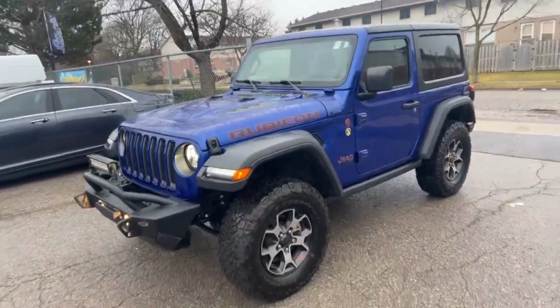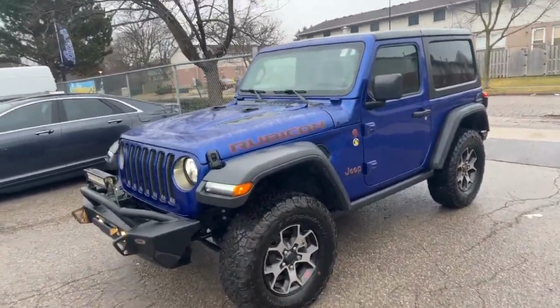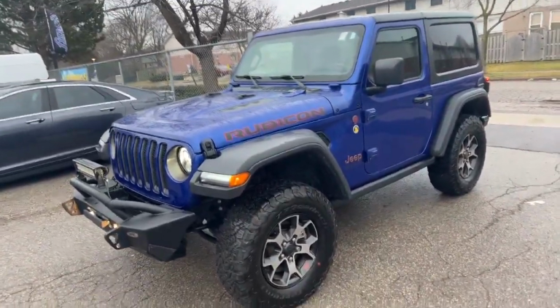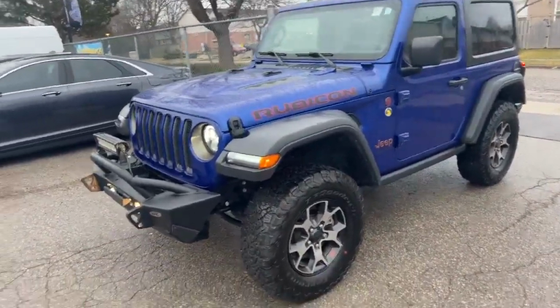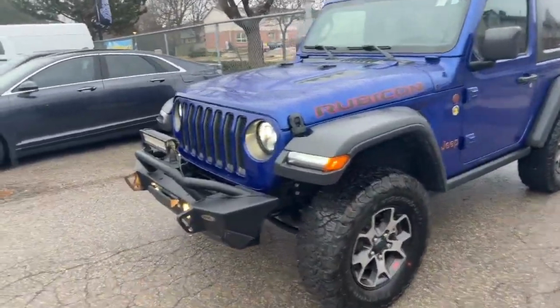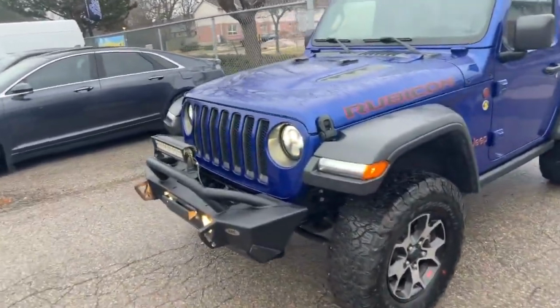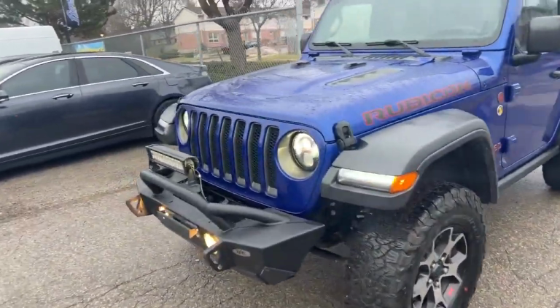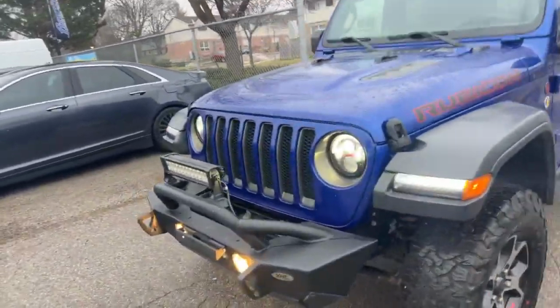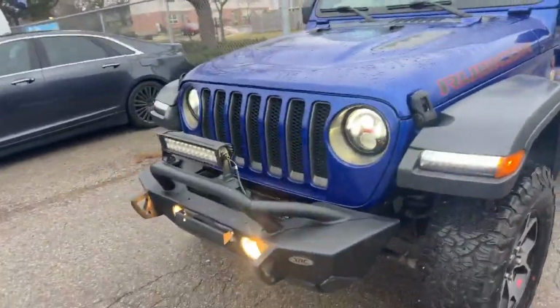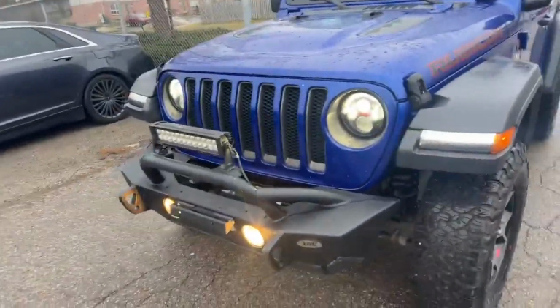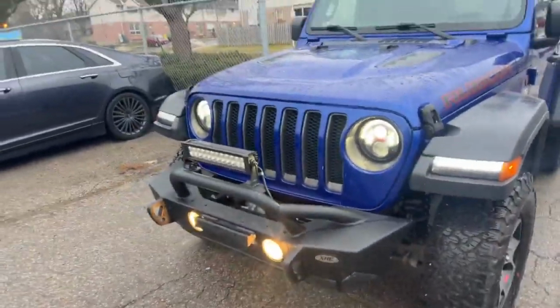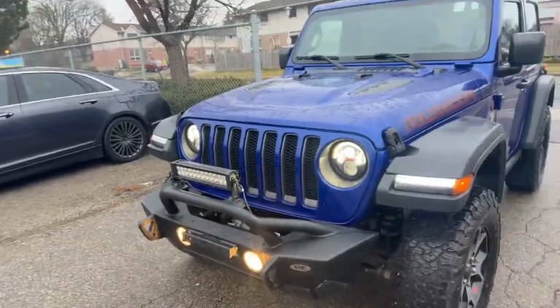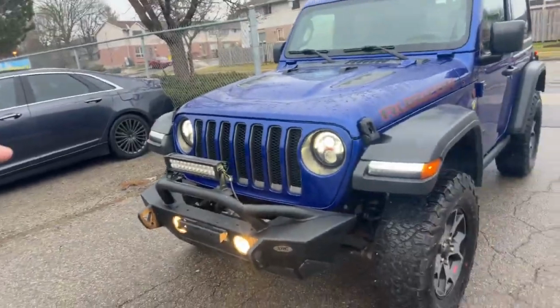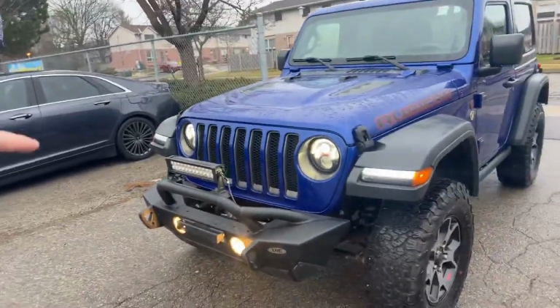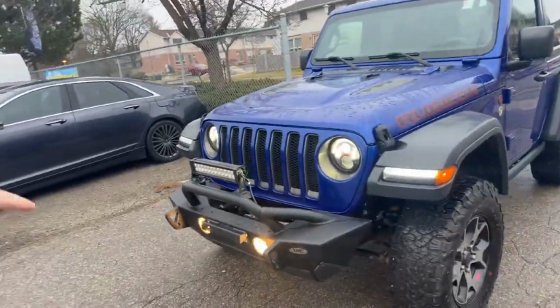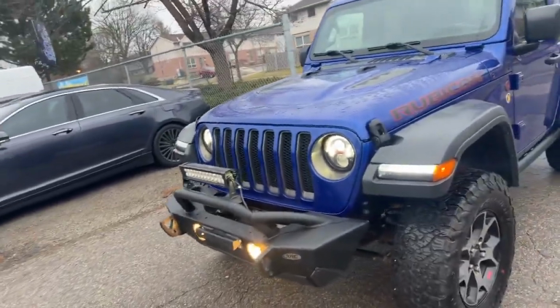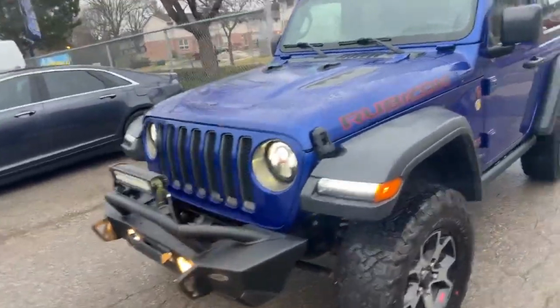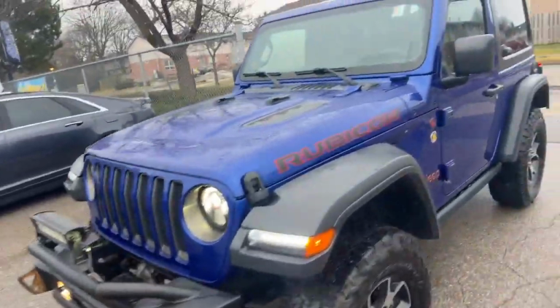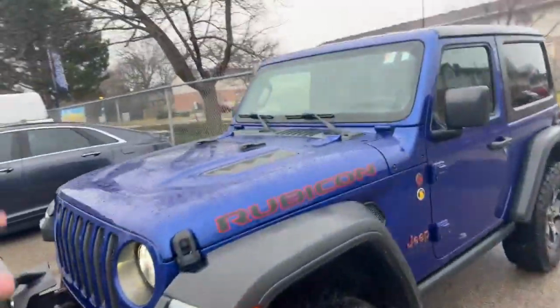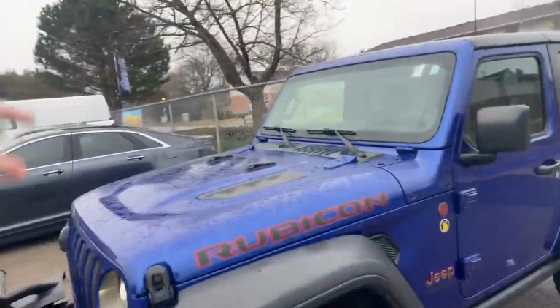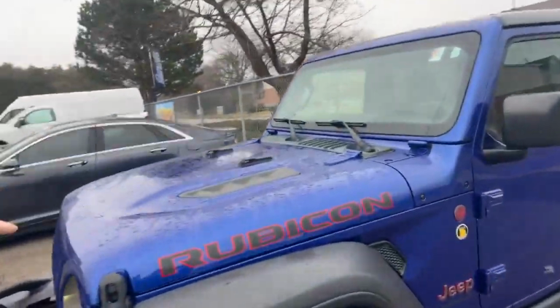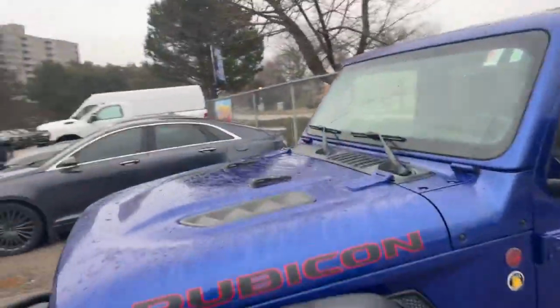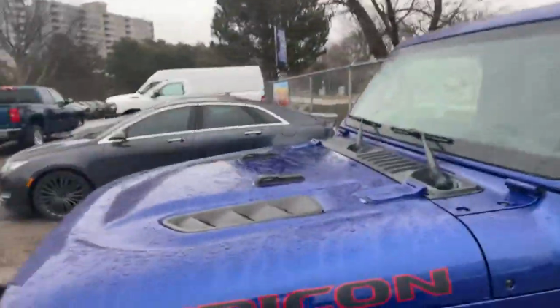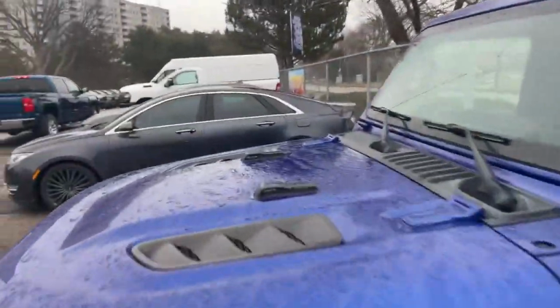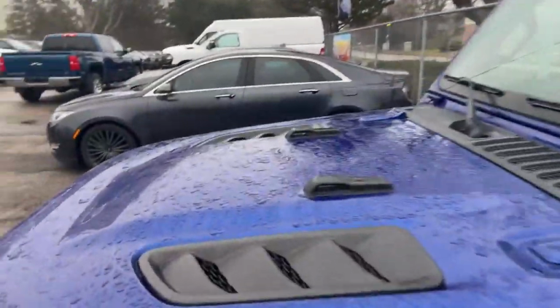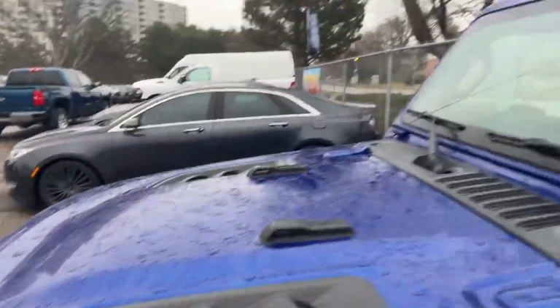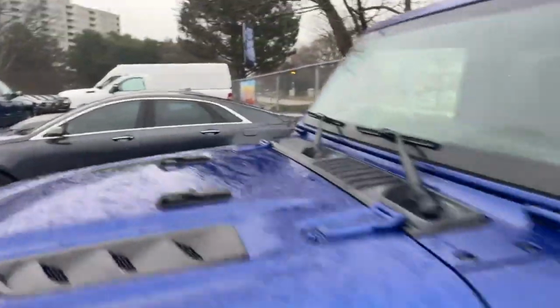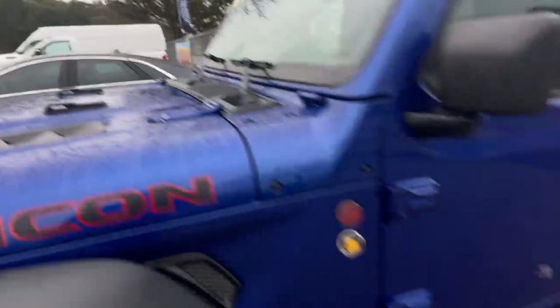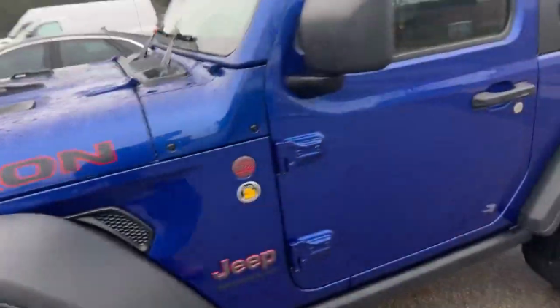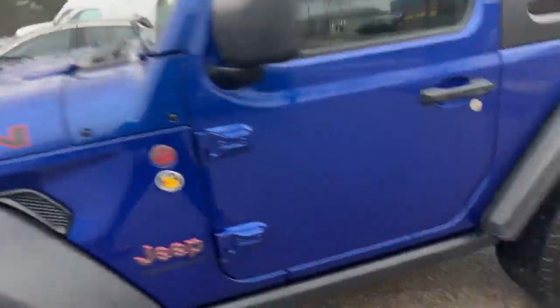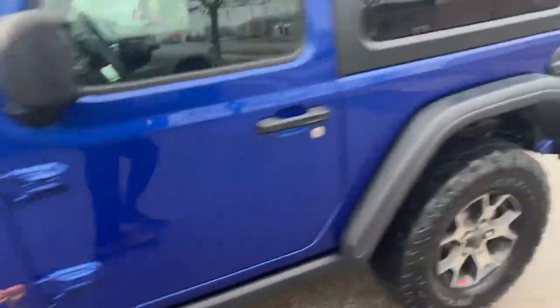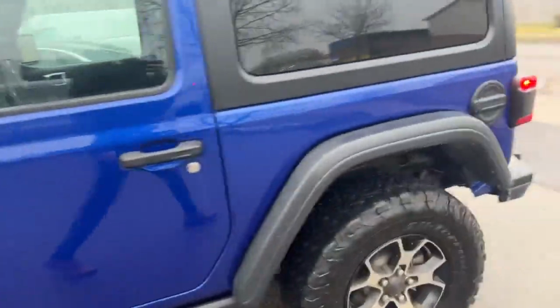This has some upgrades on it. You got the XRC front bumper with the front added light. Nice hood in the front here with the vents. Take a walk around of it here.